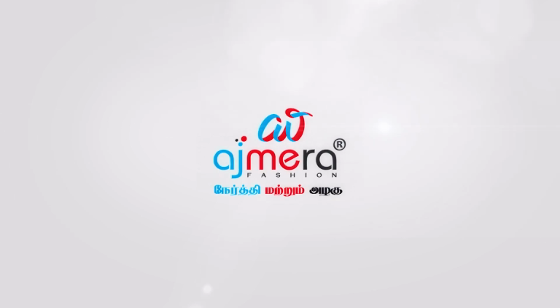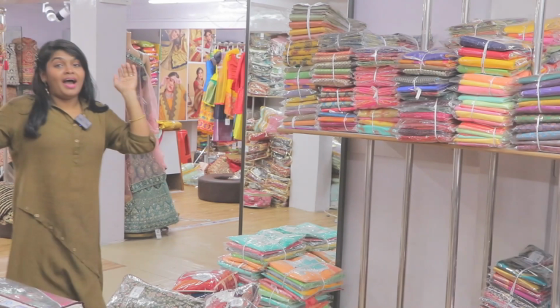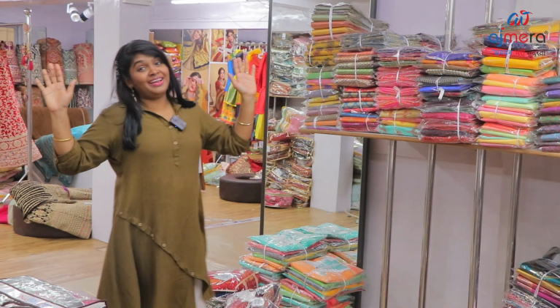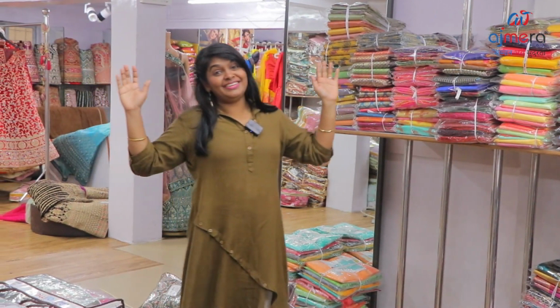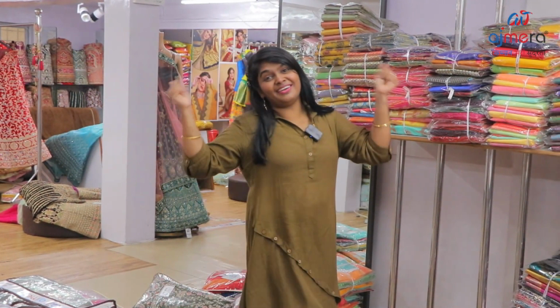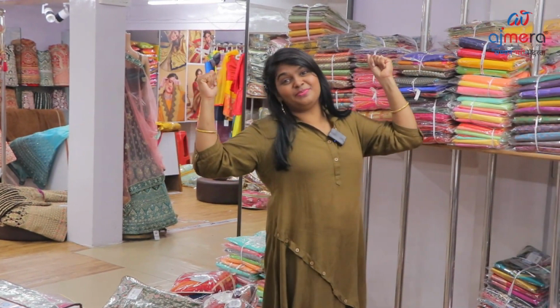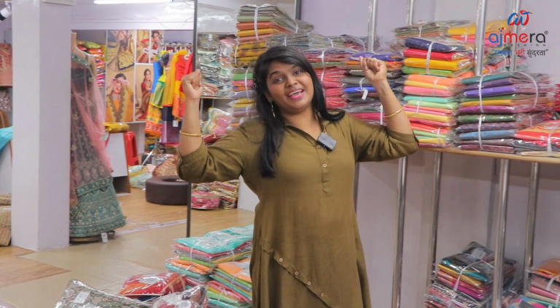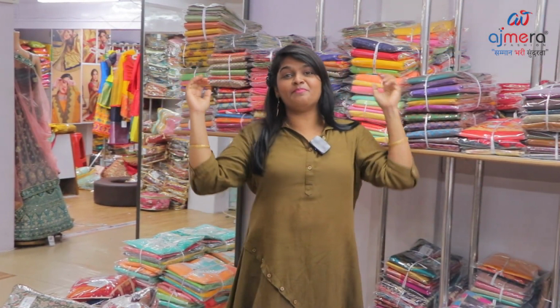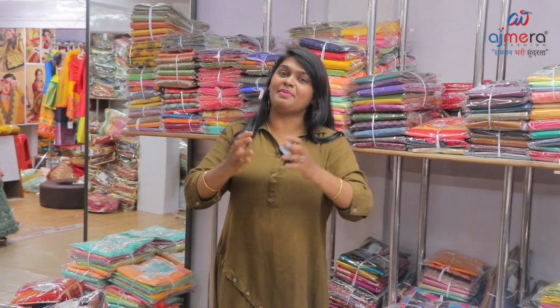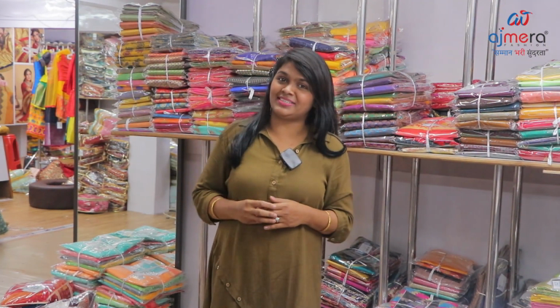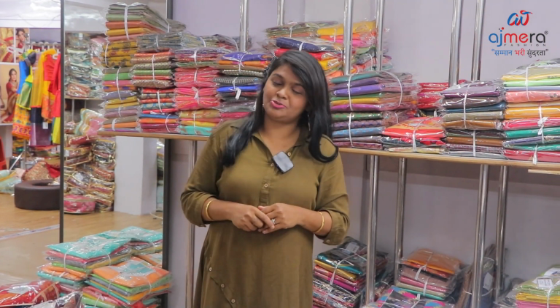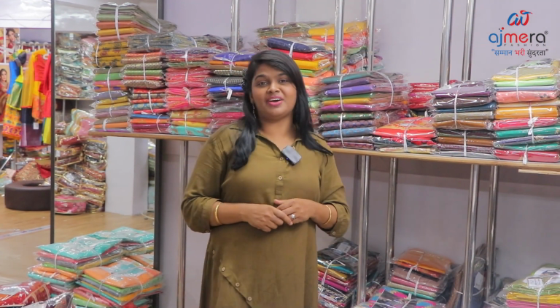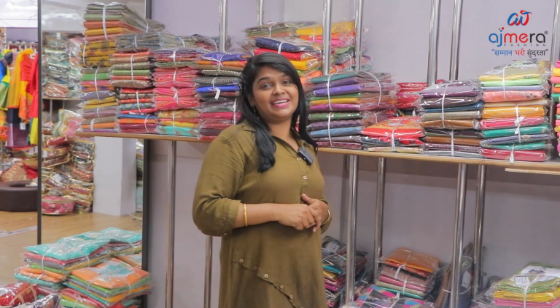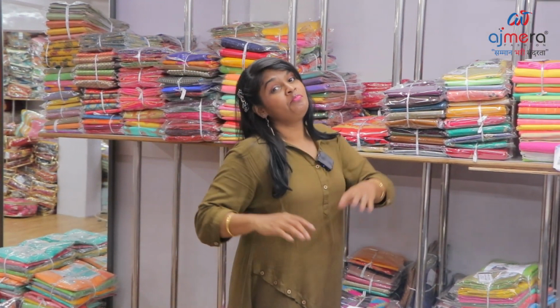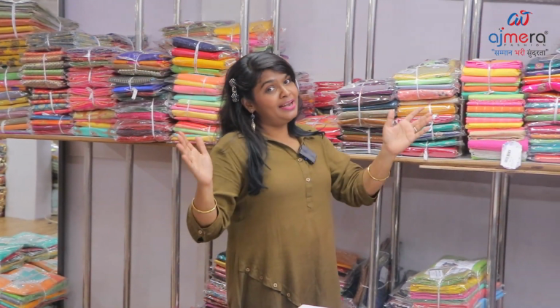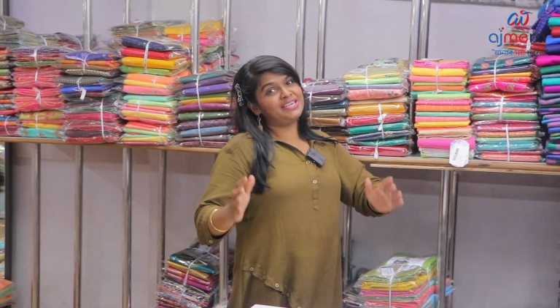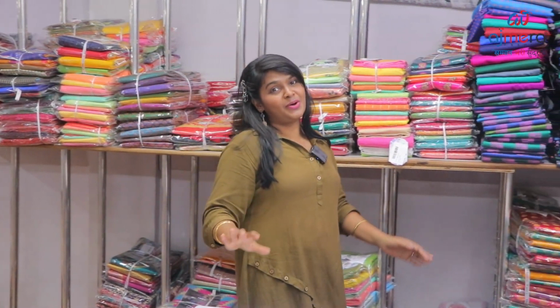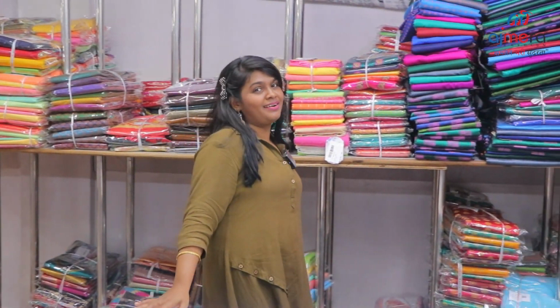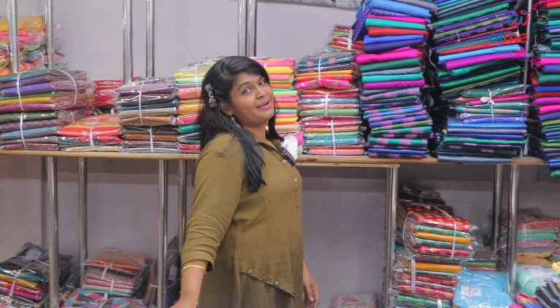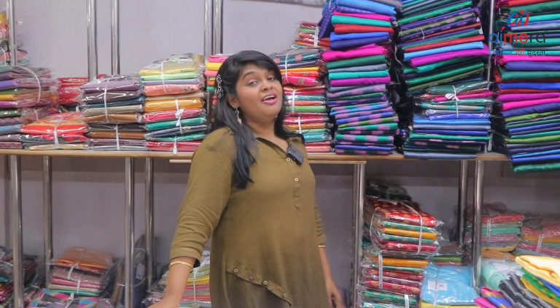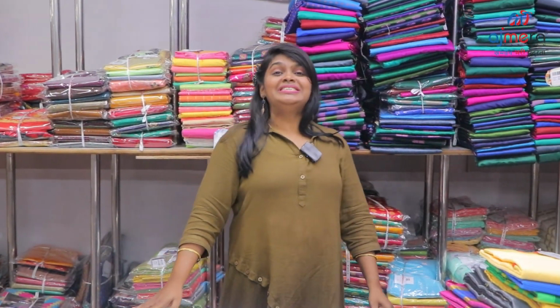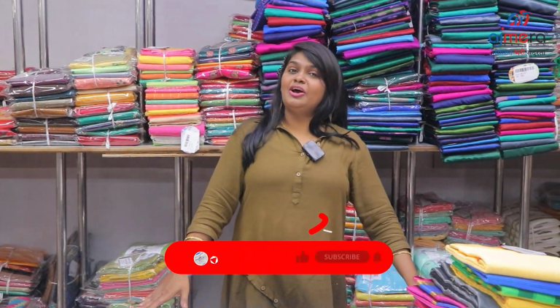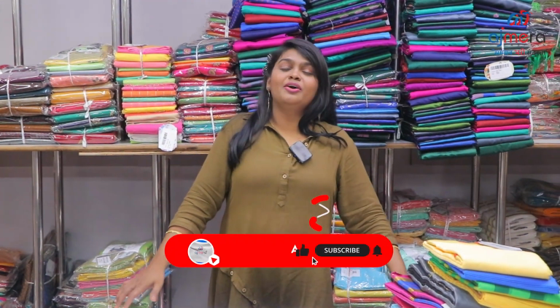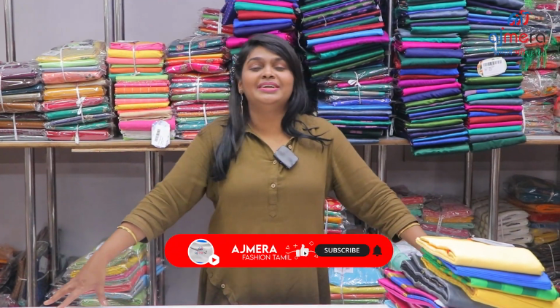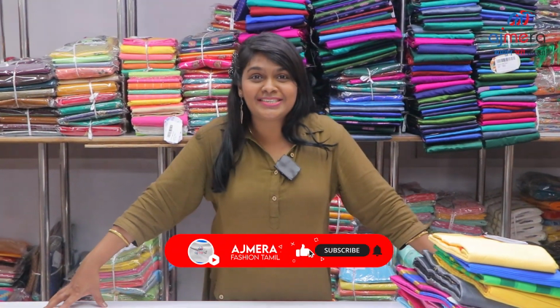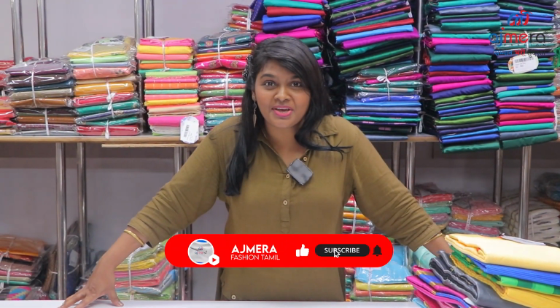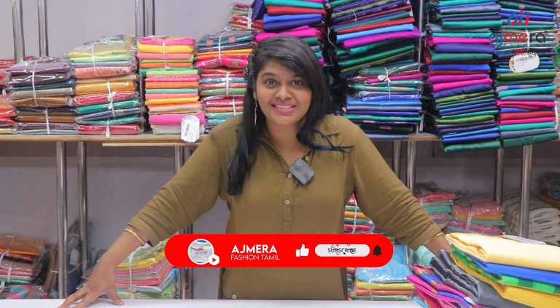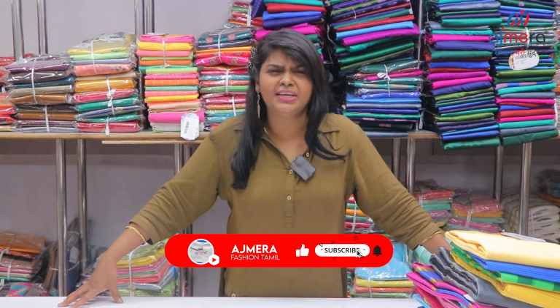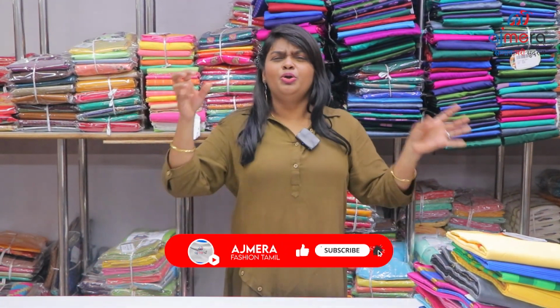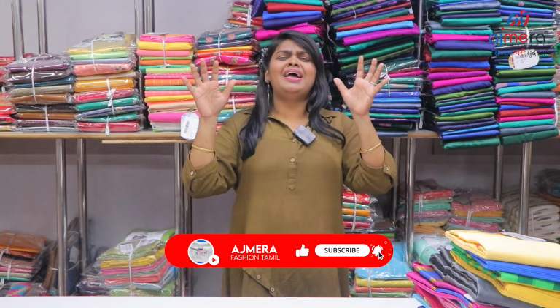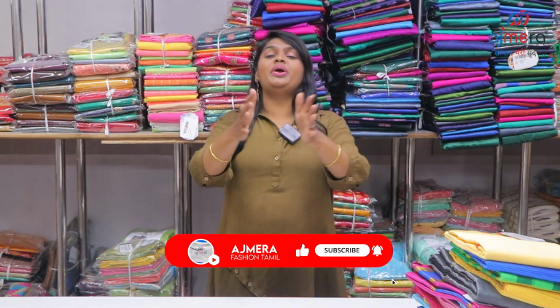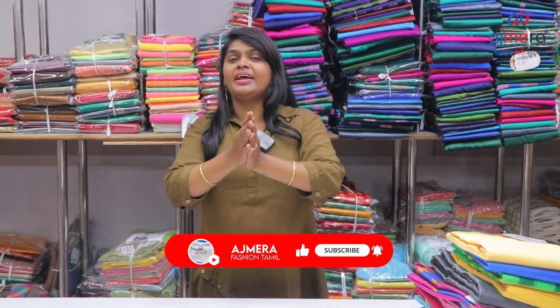Hi! I am Rani Subramanian from Biggest Manufacturer Sachmira Fashions. We have all safe and classy collections — Sachmira Fashions Lightweight series.